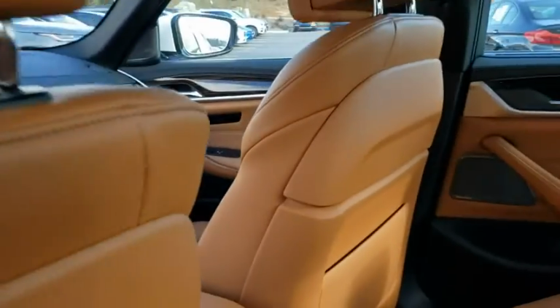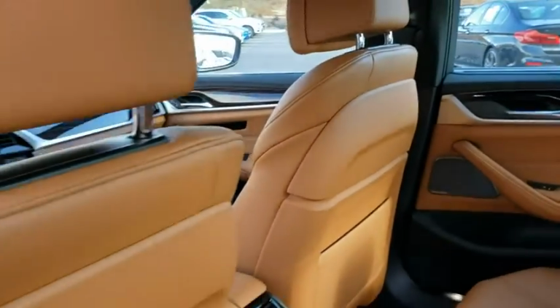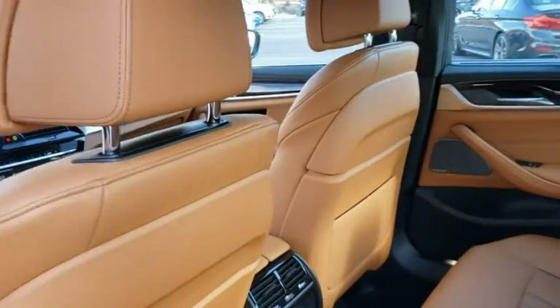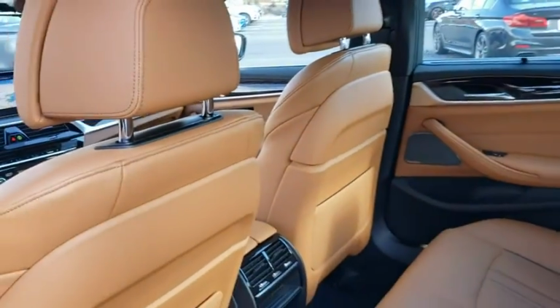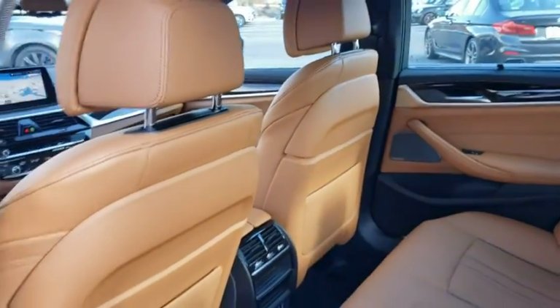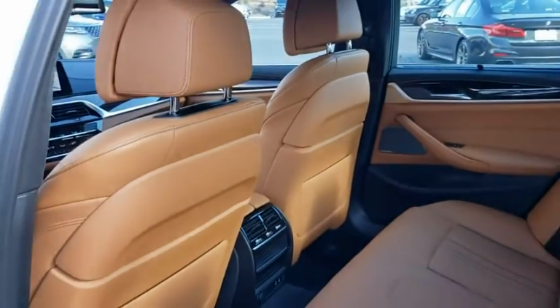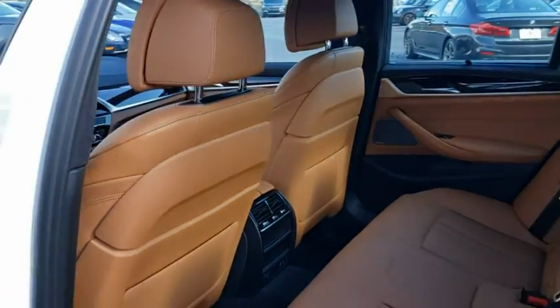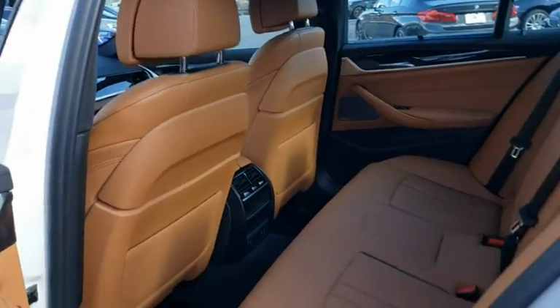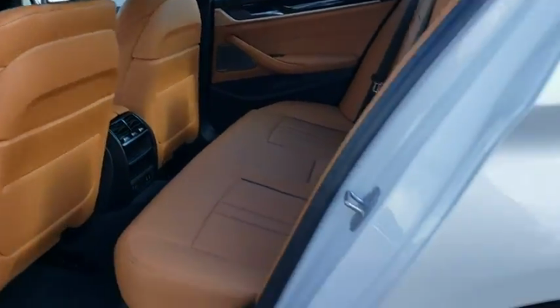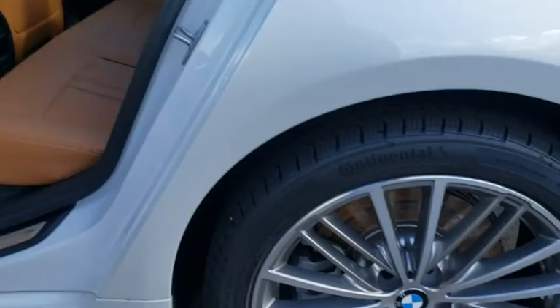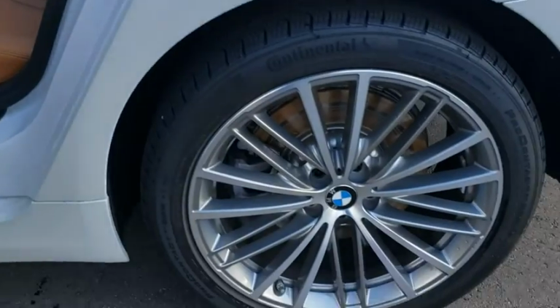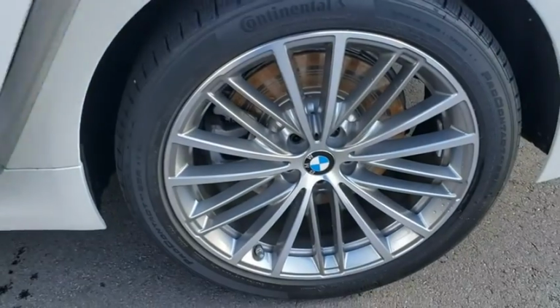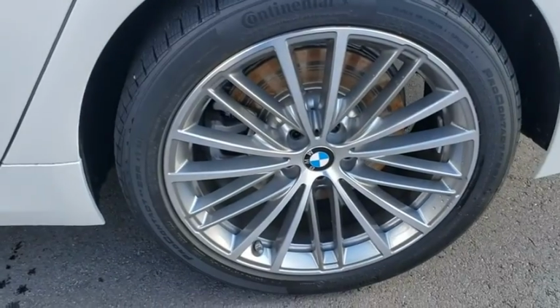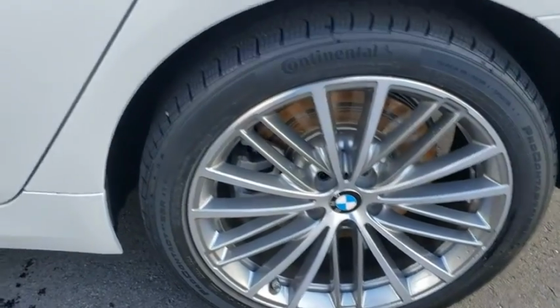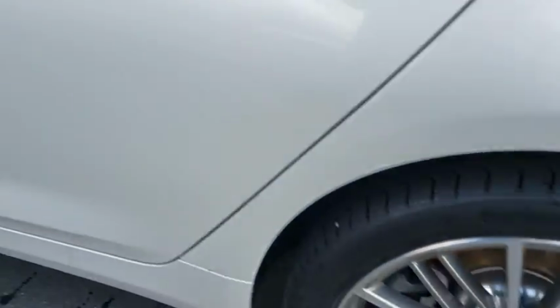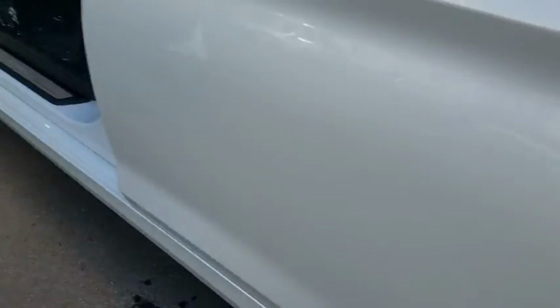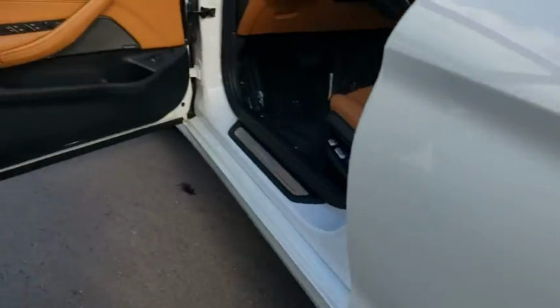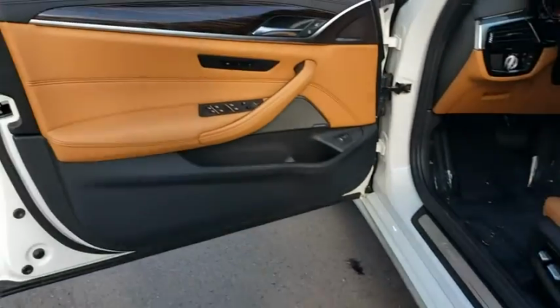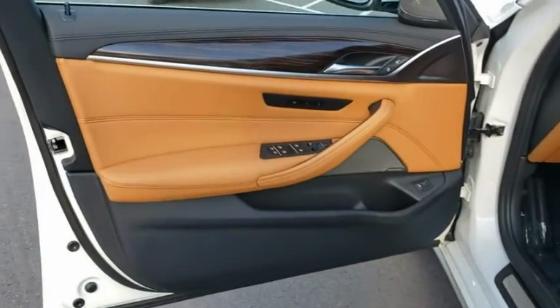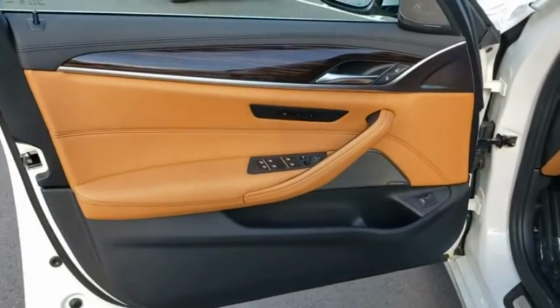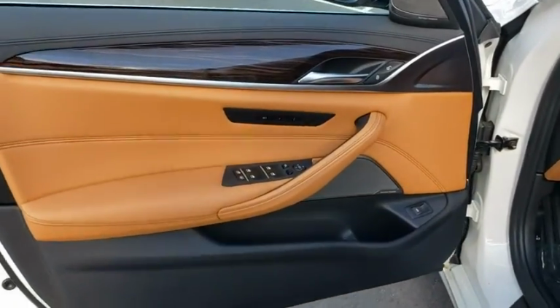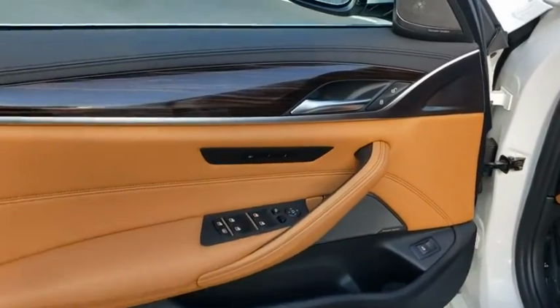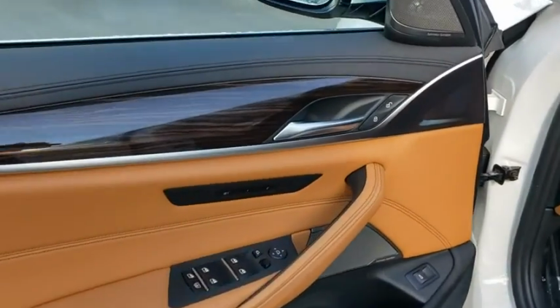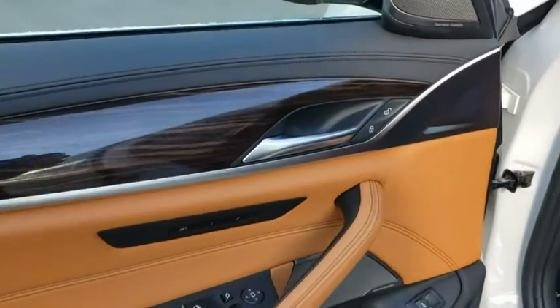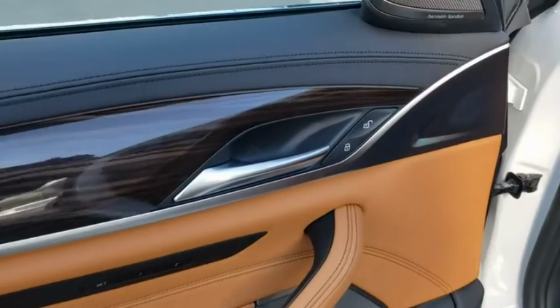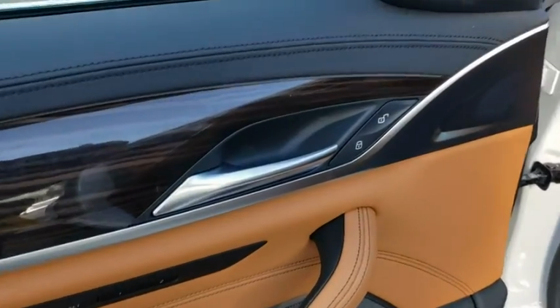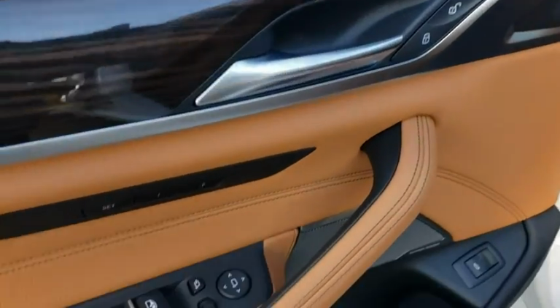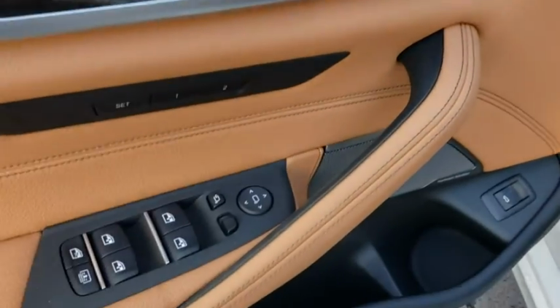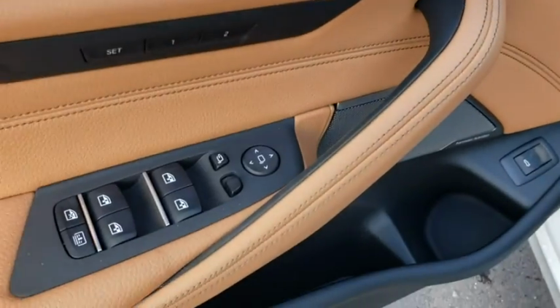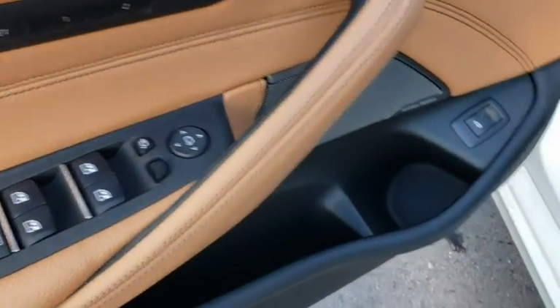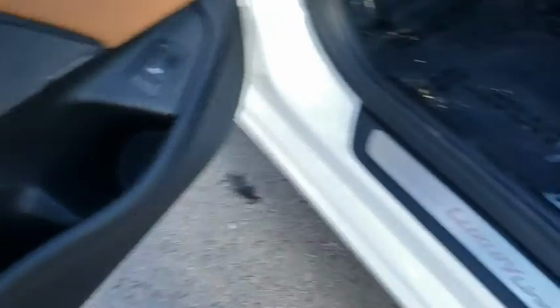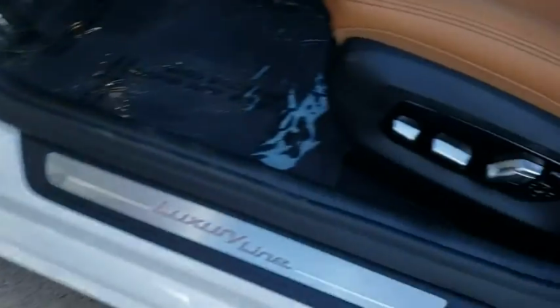Leather-wrapped steering wheel, Bluetooth, adjustable steering wheel, power steering, auto-dimming rear view mirror, hard disk drive media storage, four-wheel disc brakes, cruise control, aluminum wheels.